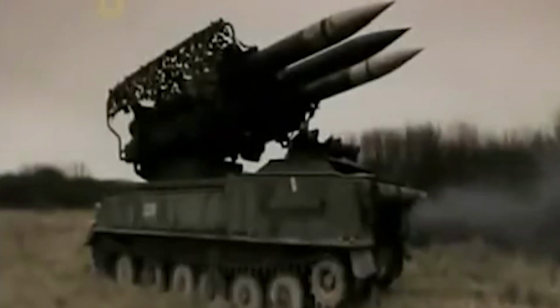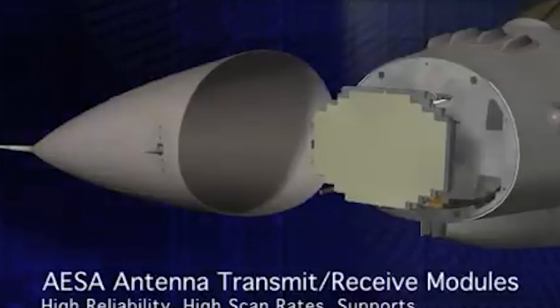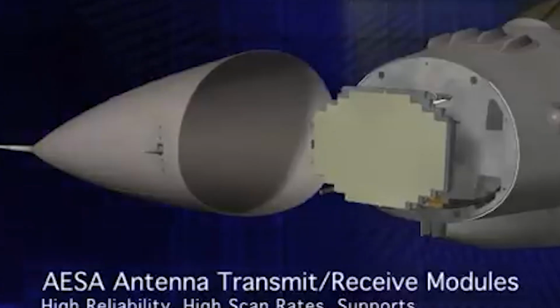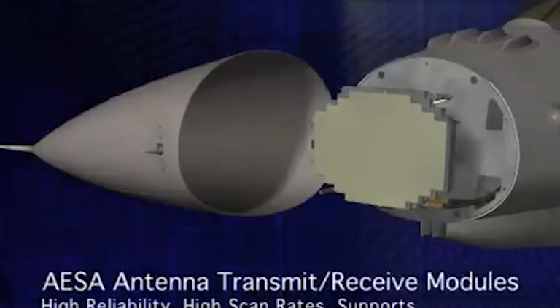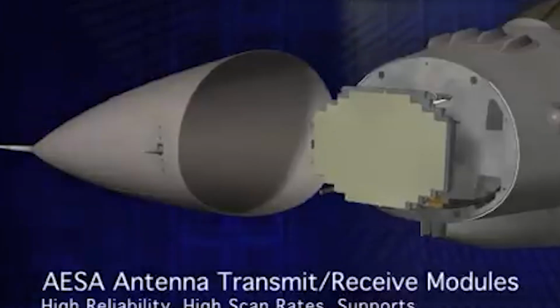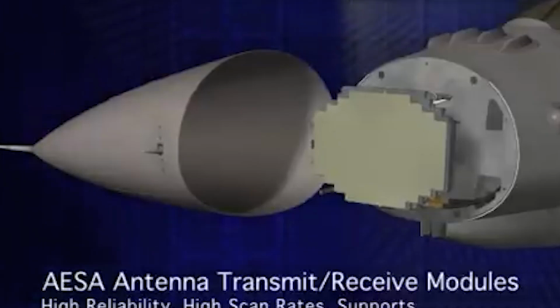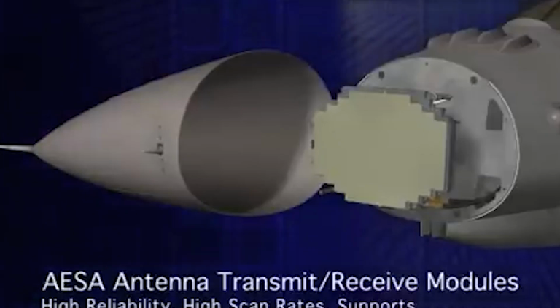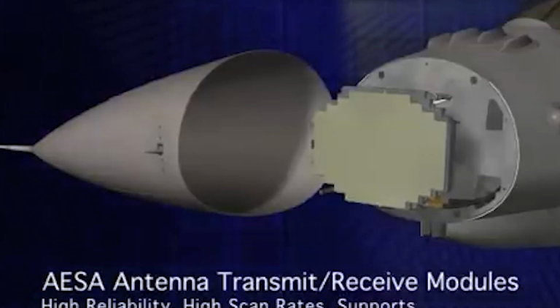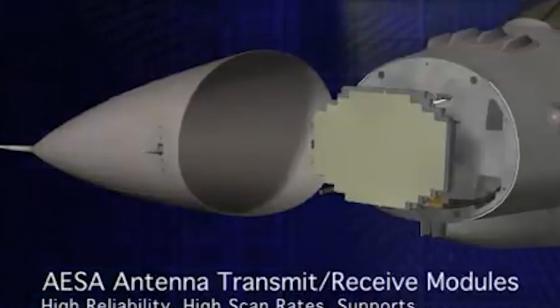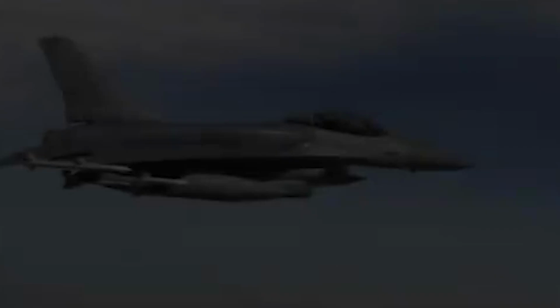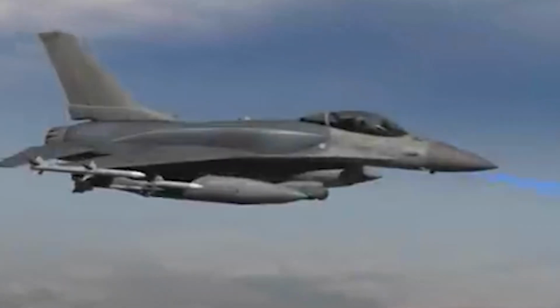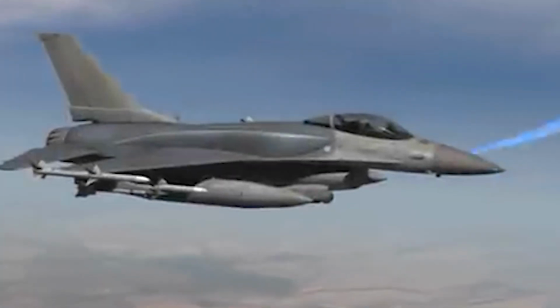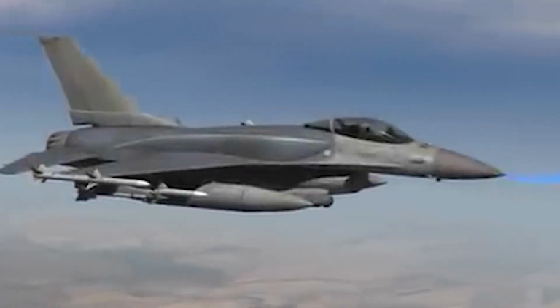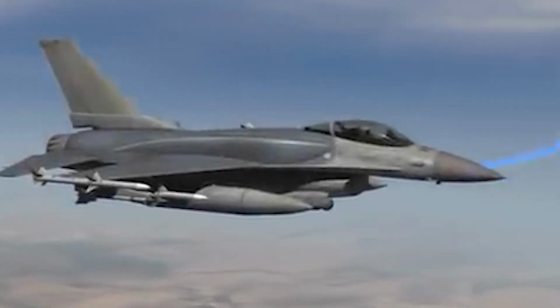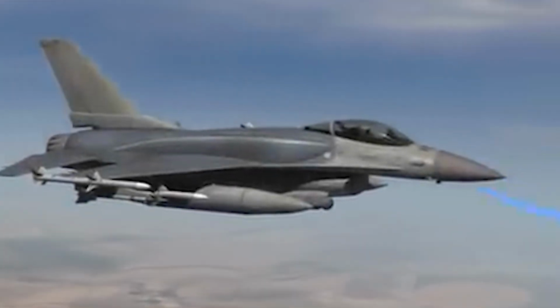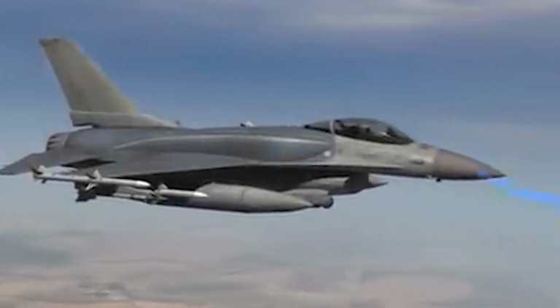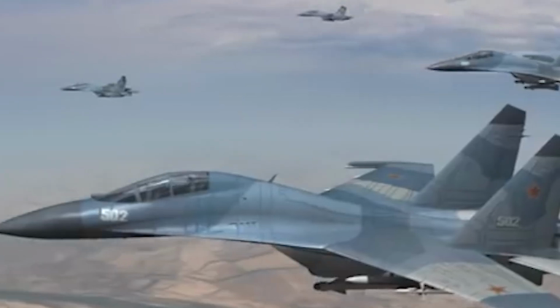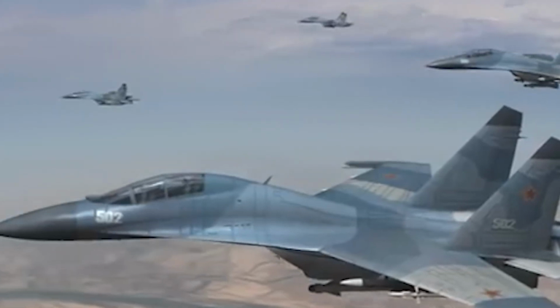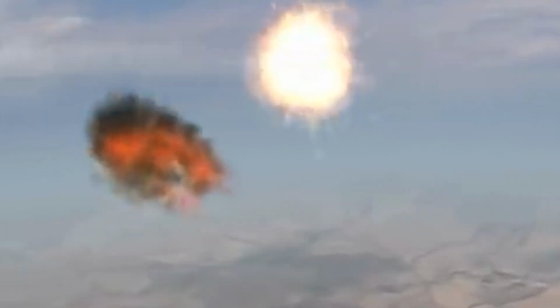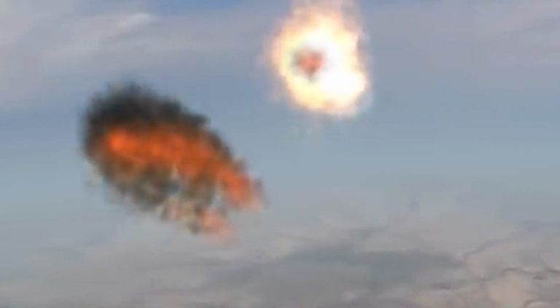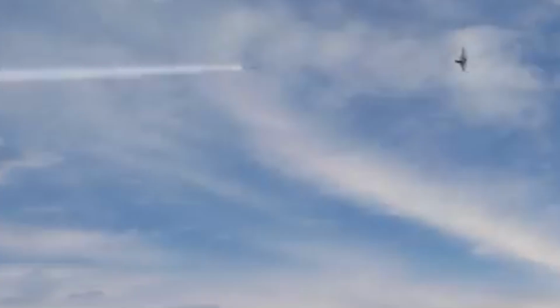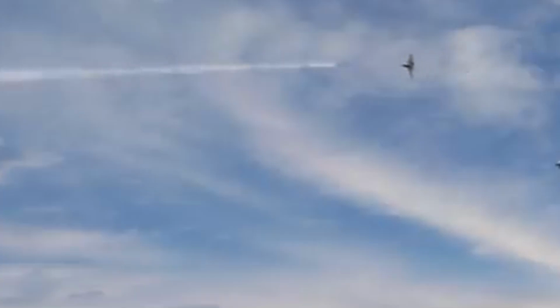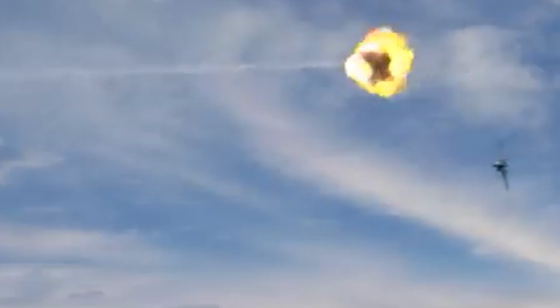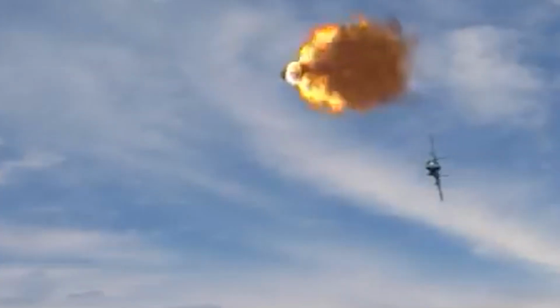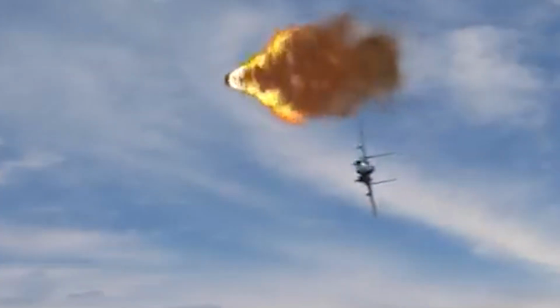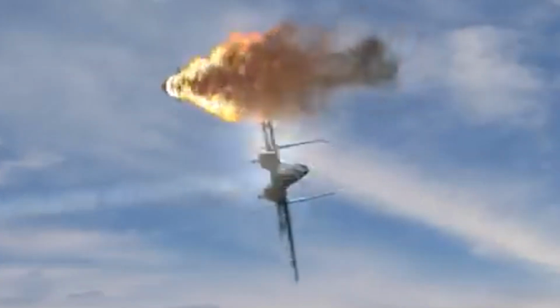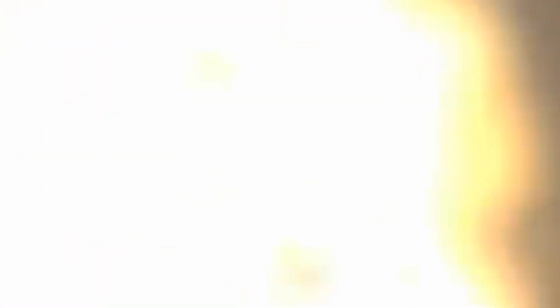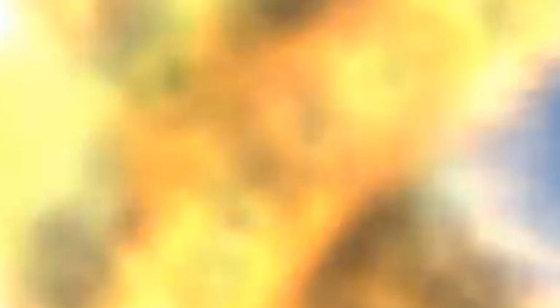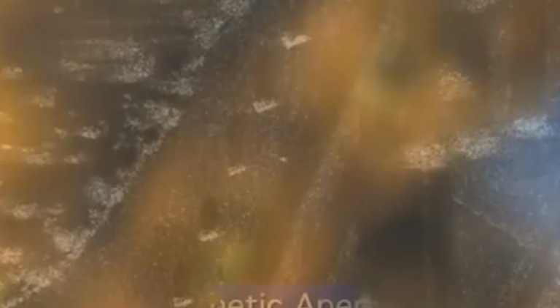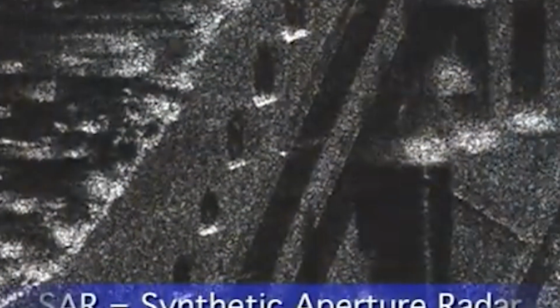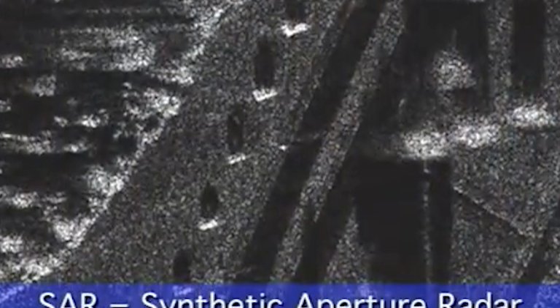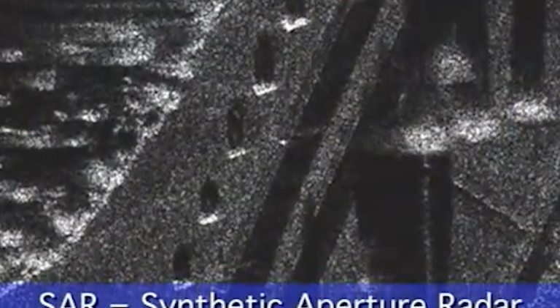Furthermore, its APG-83 AESA radar delivers unparalleled targeting capabilities, ensuring all-weather superiority and high-resolution detection of both airborne and ground-based targets.